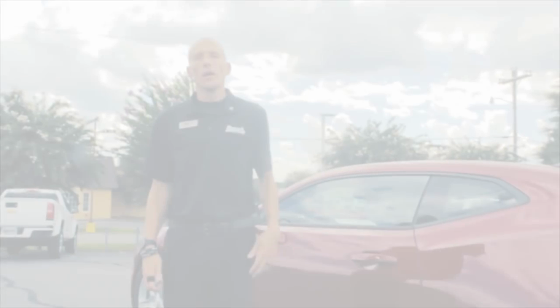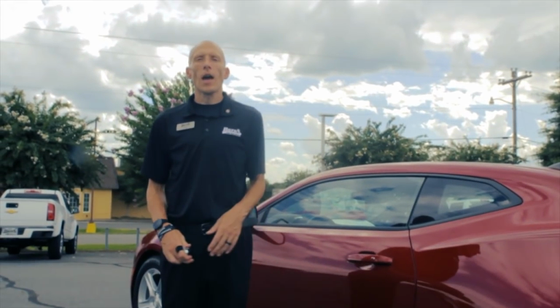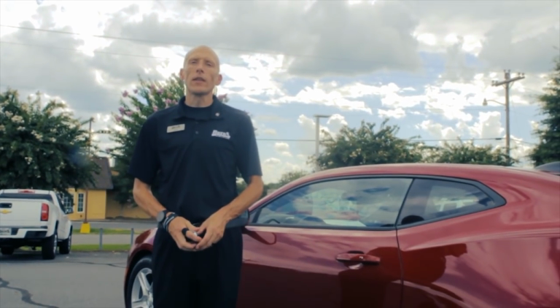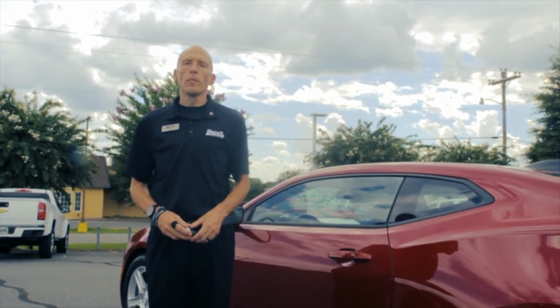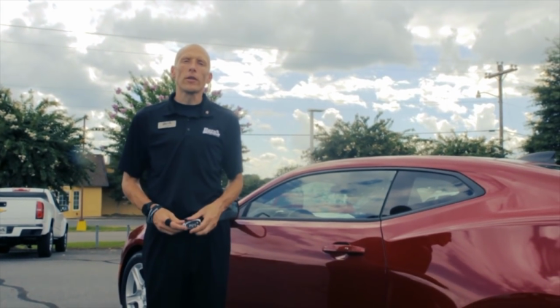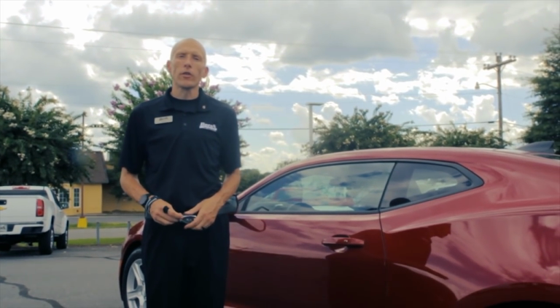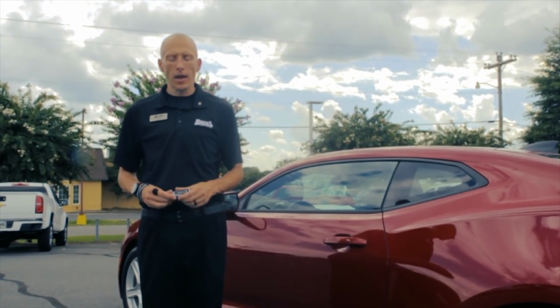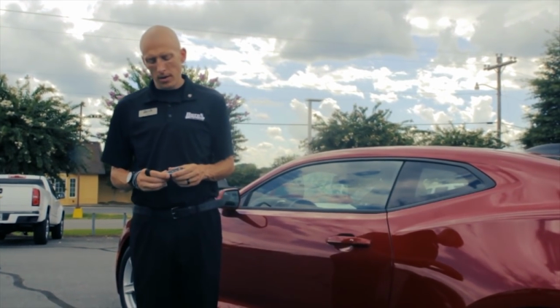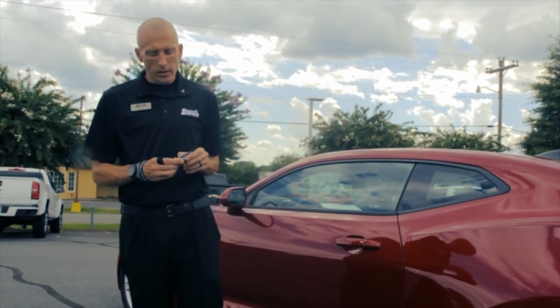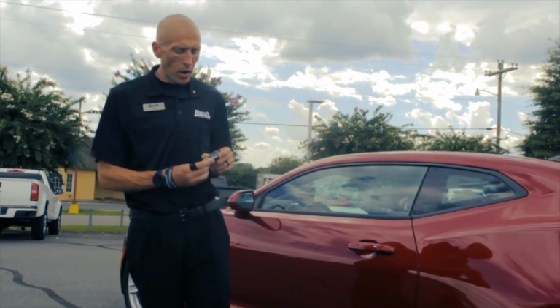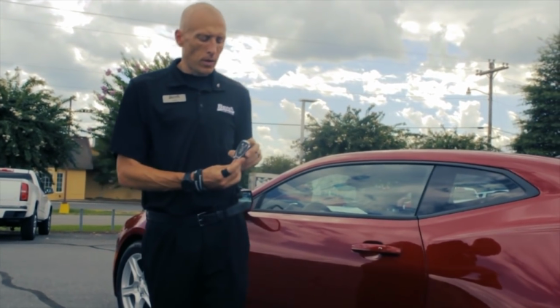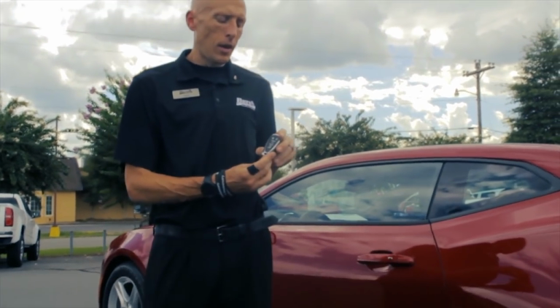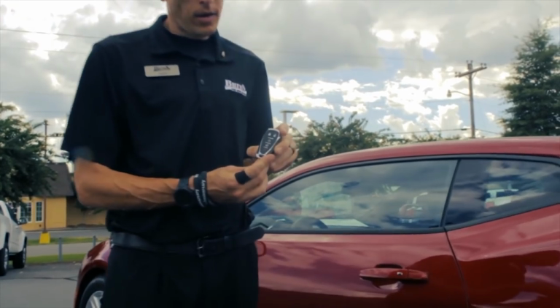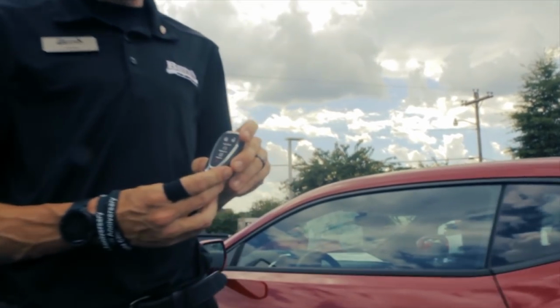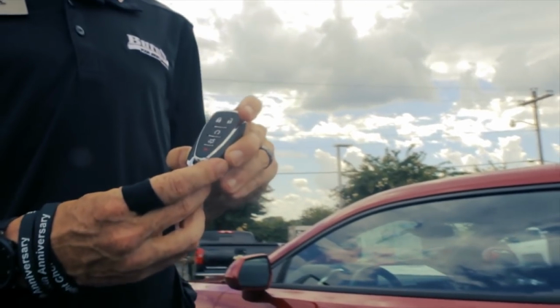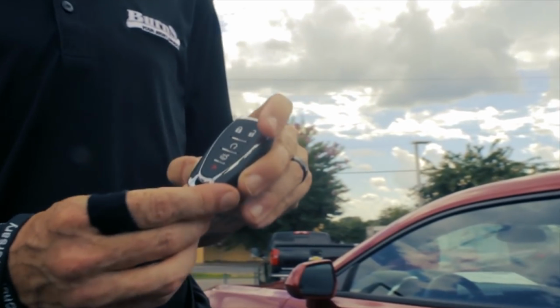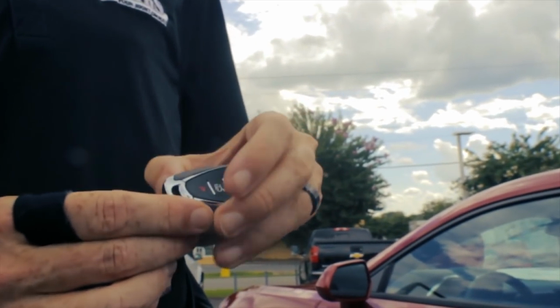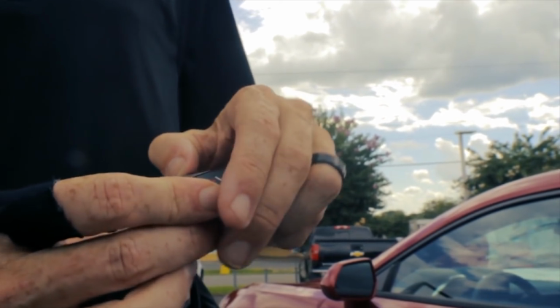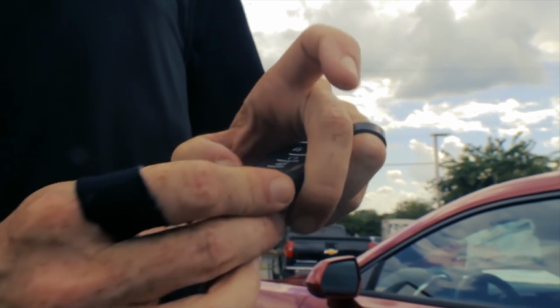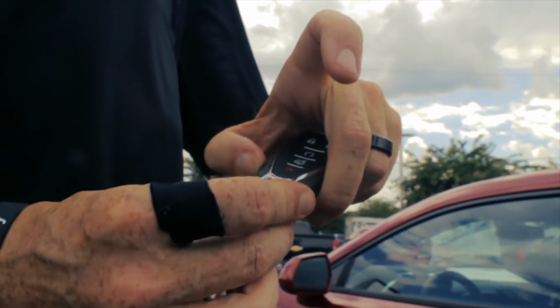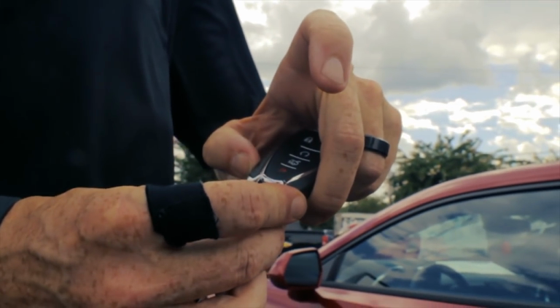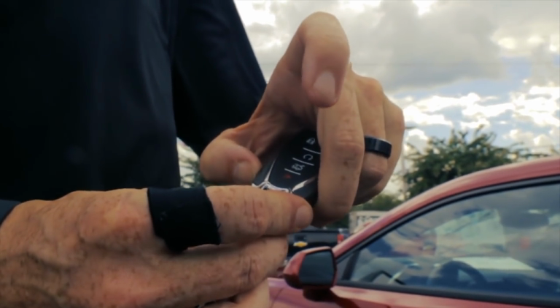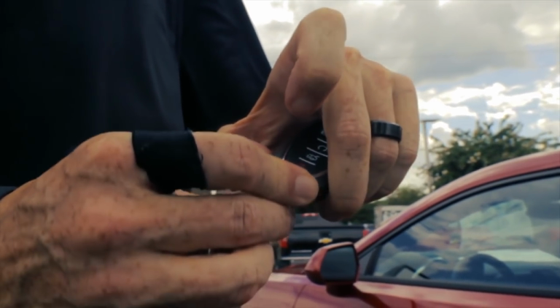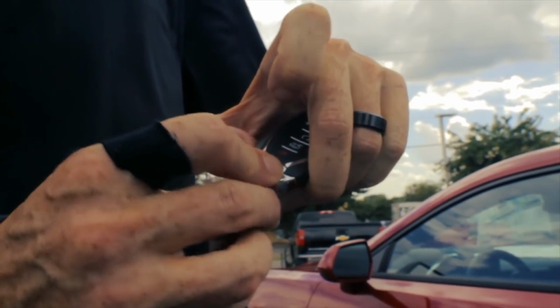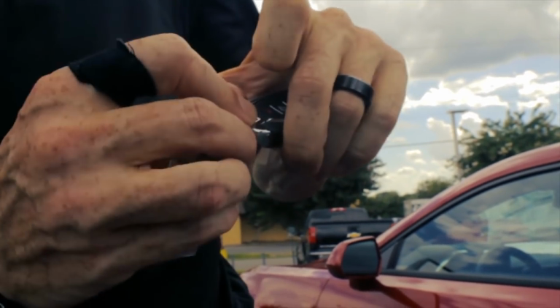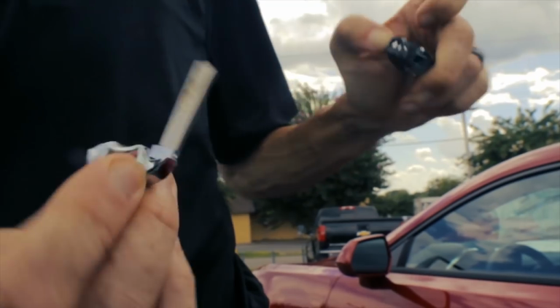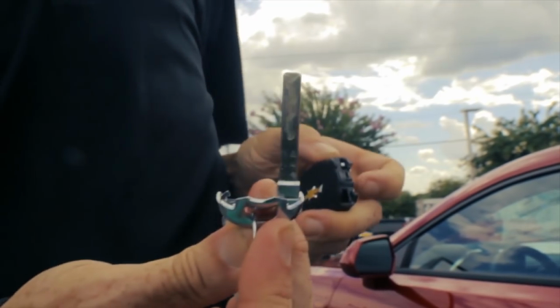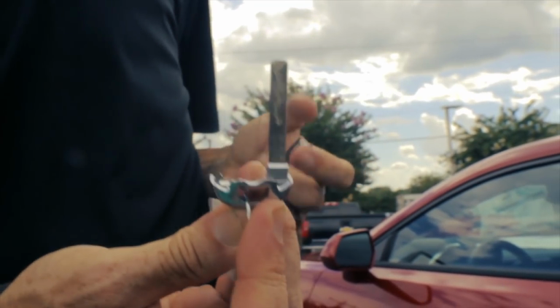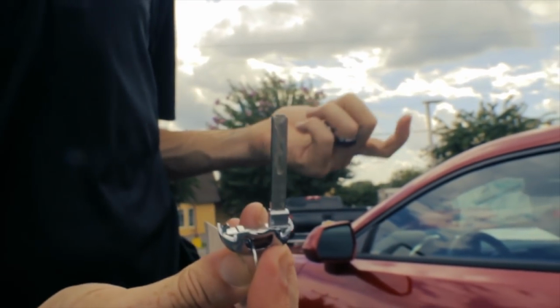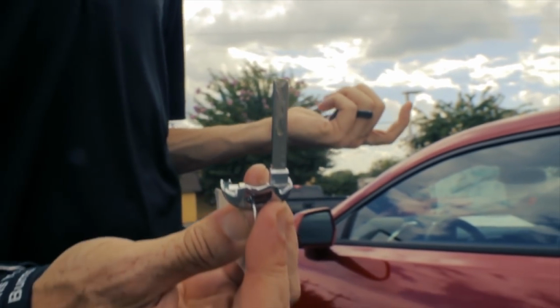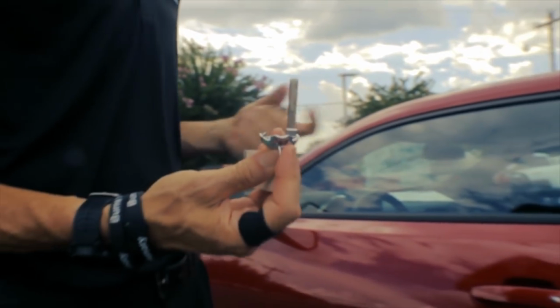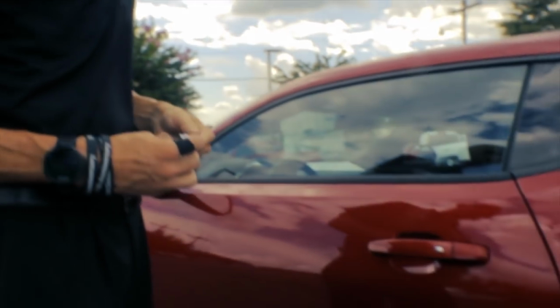Hey guys, this is Adam from Burton's Cadillac Chevrolet. Did you know that inside every push button start Chevrolet there's a key hidden below it? You're asking, well, what's that key for?